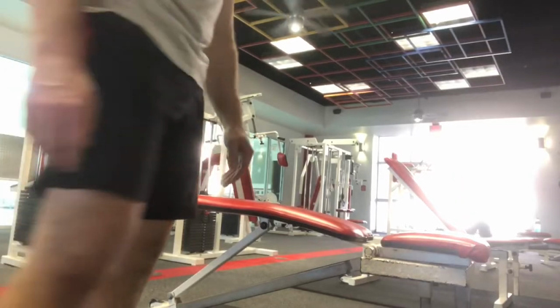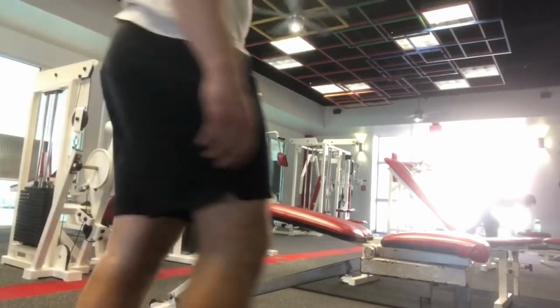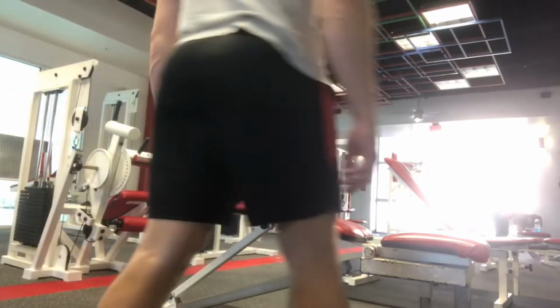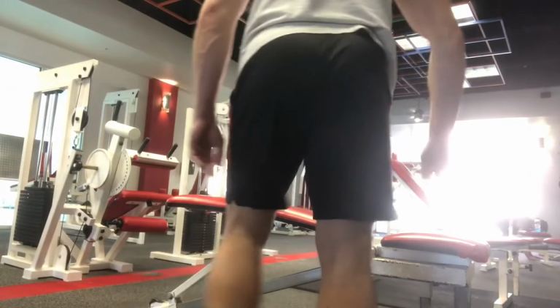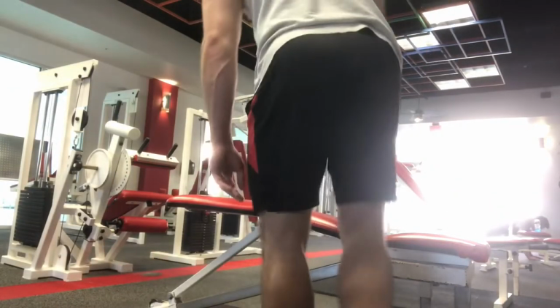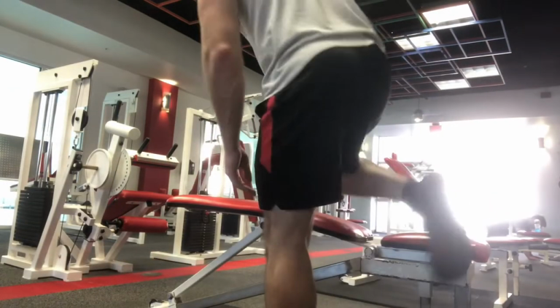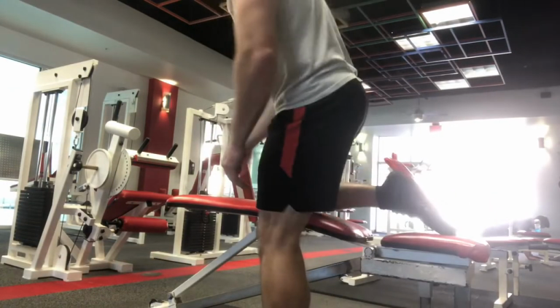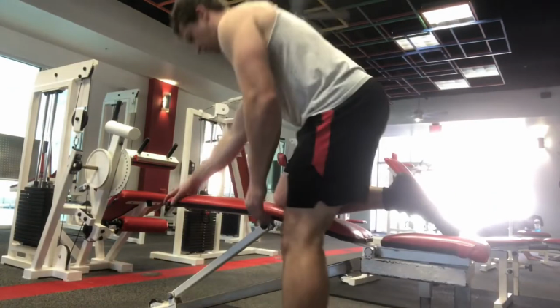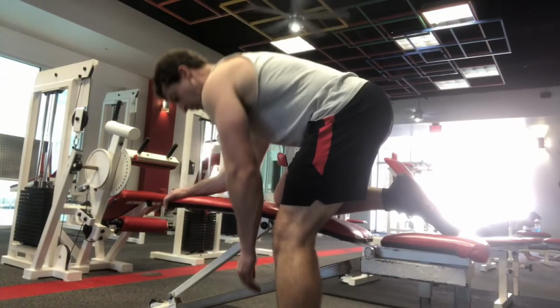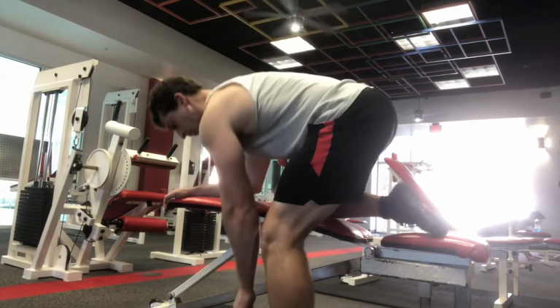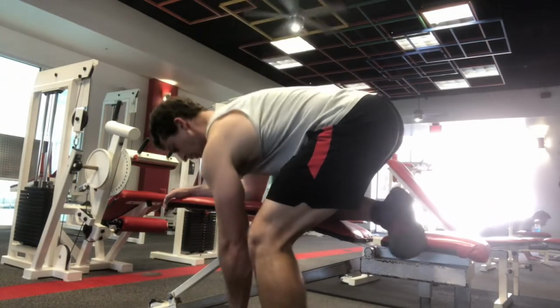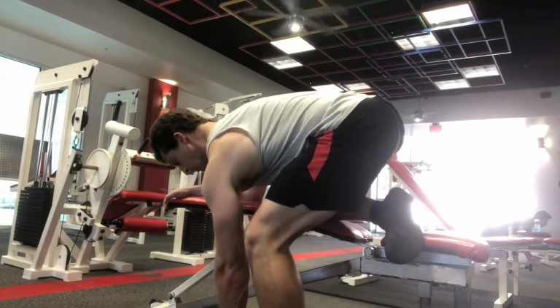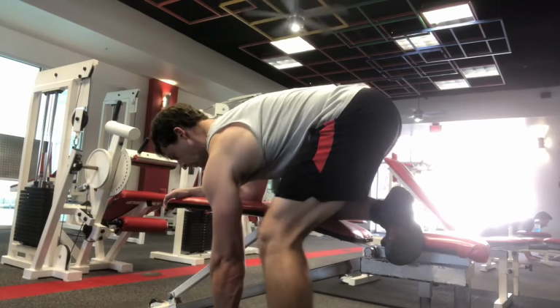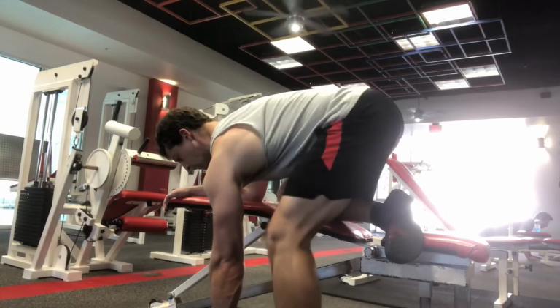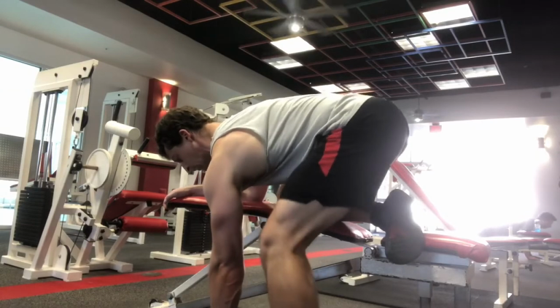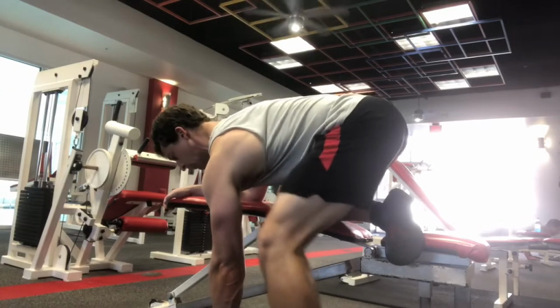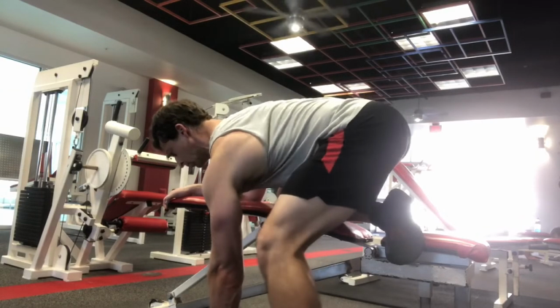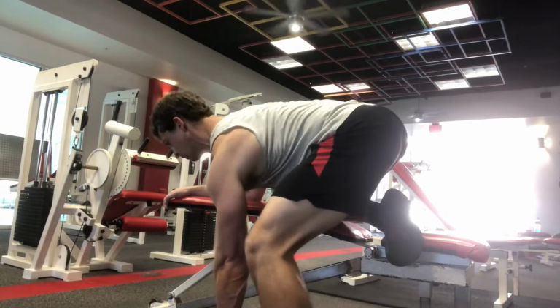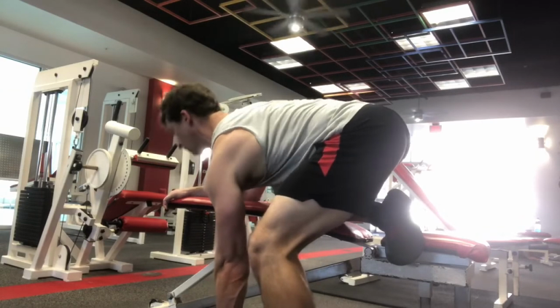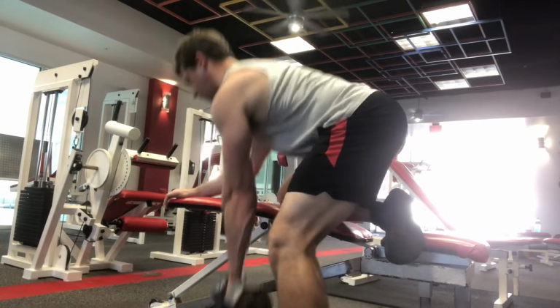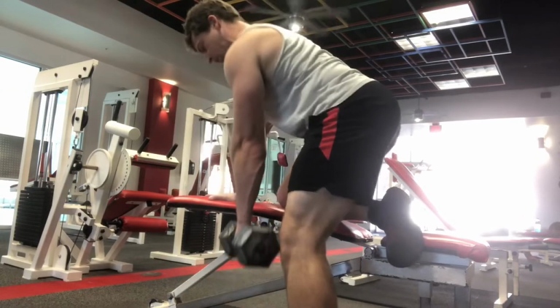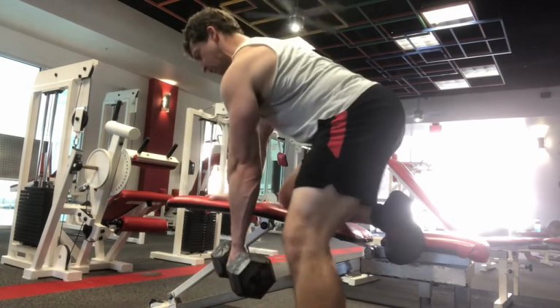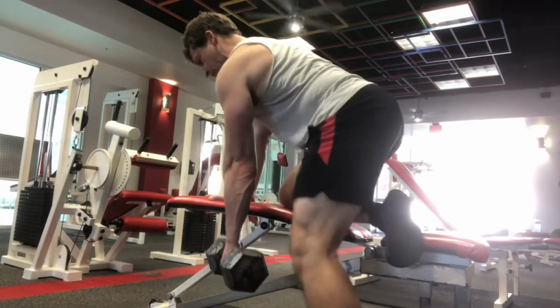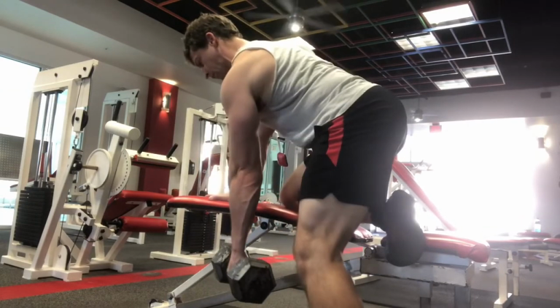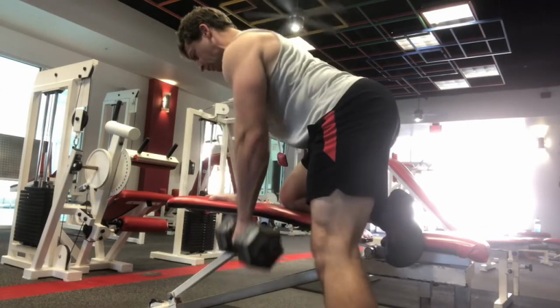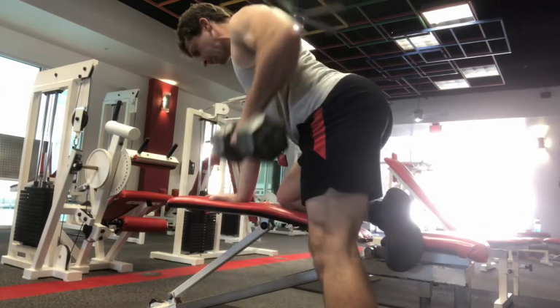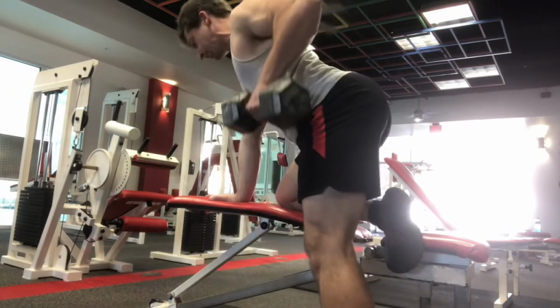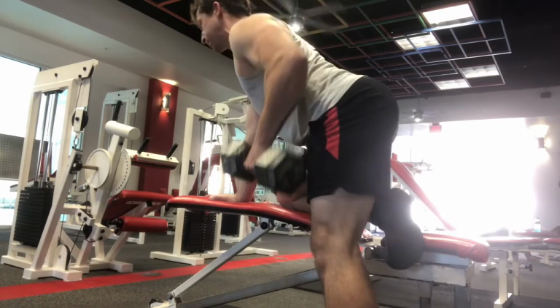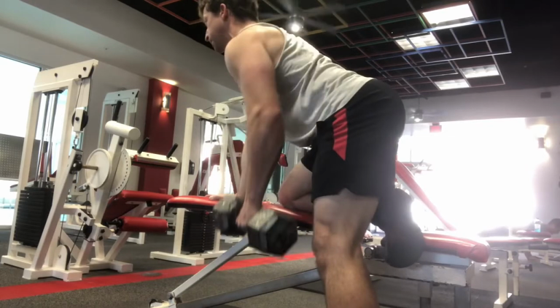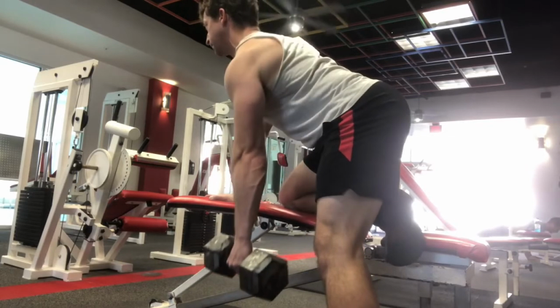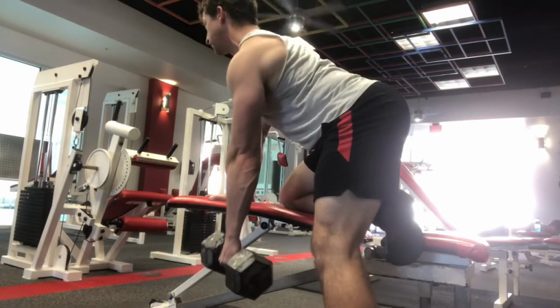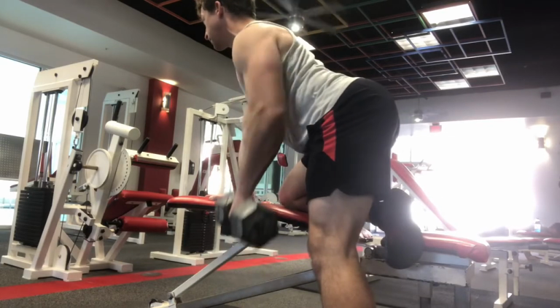Another fantastic rowing variation, and in fact even more fundamental than the chest supported row, would be the single arm row. These are not very easy to do with body weight; they're excellent for dumbbells.